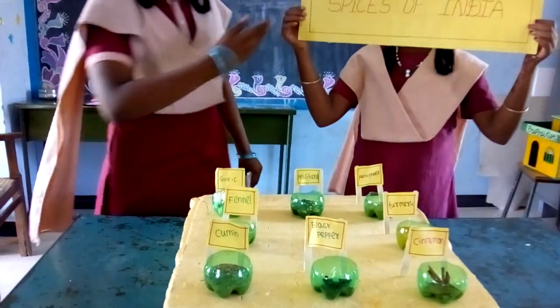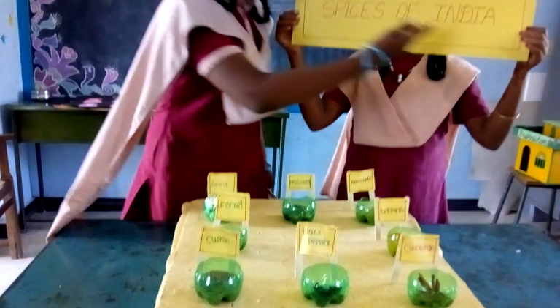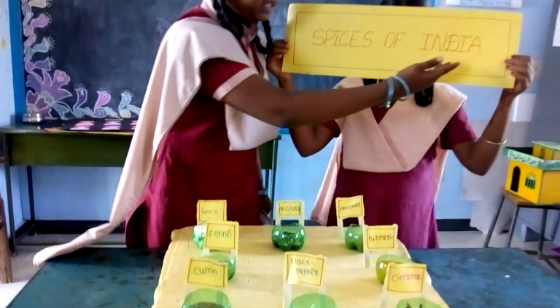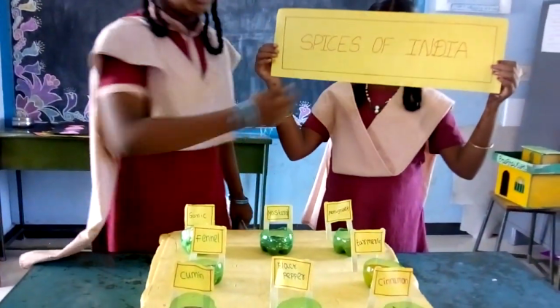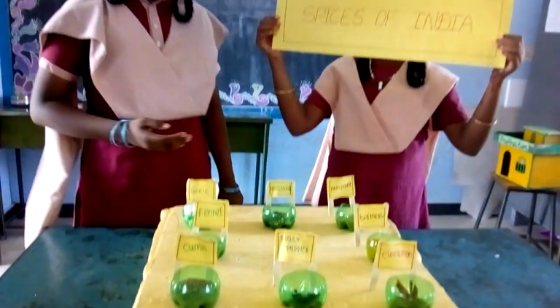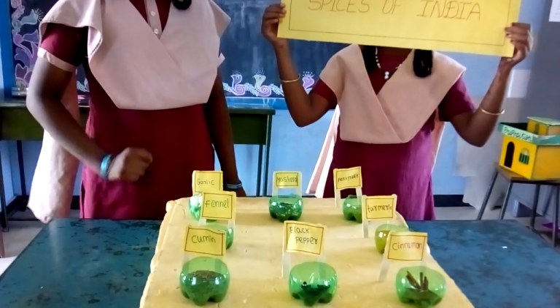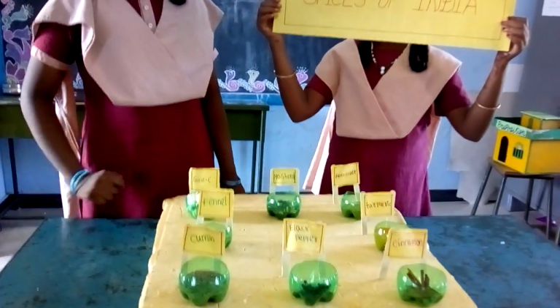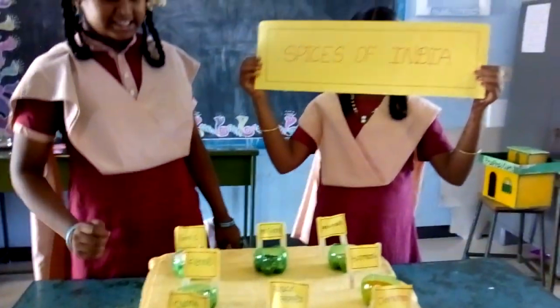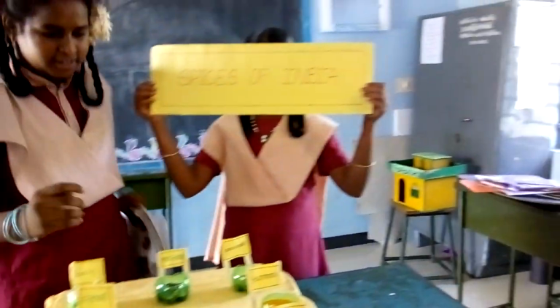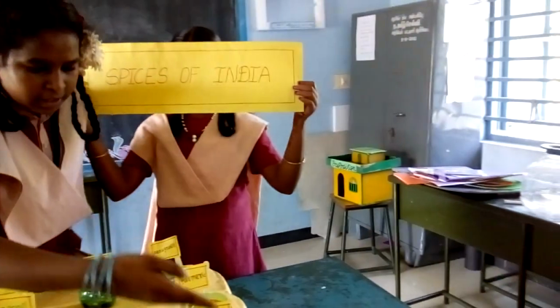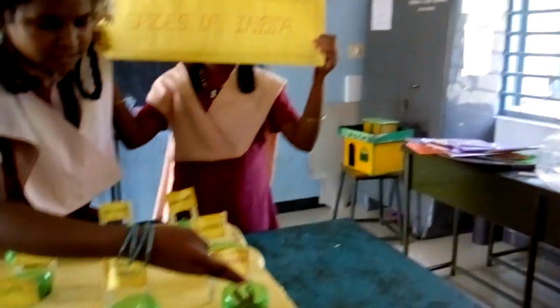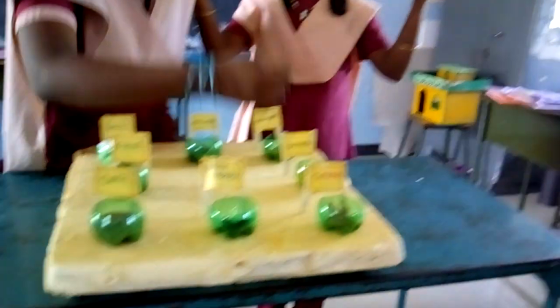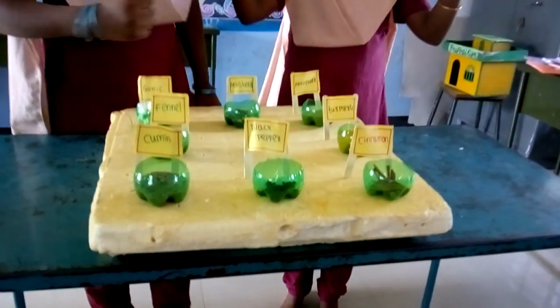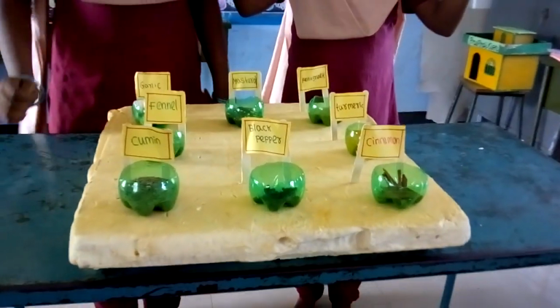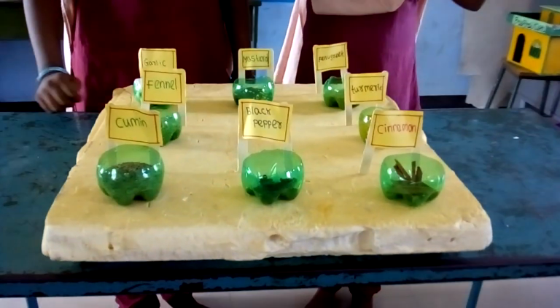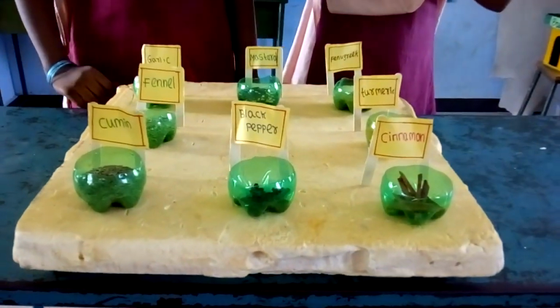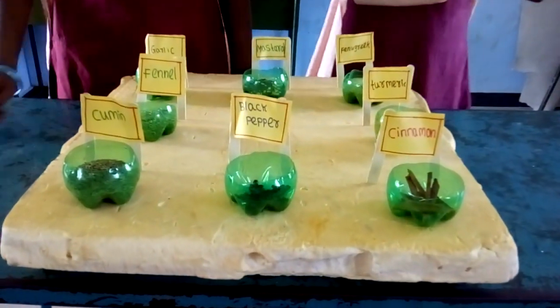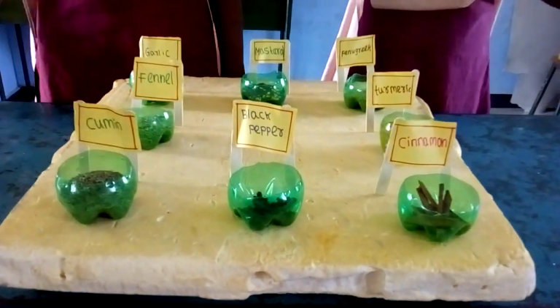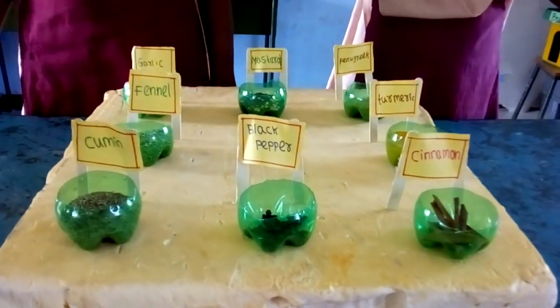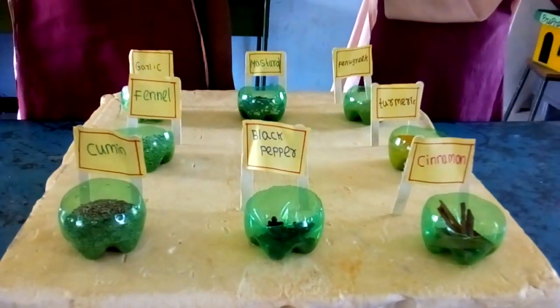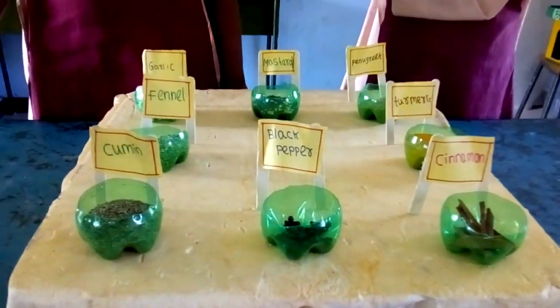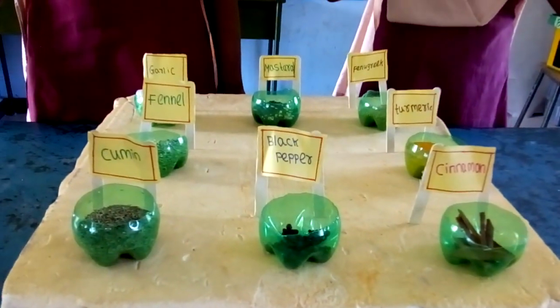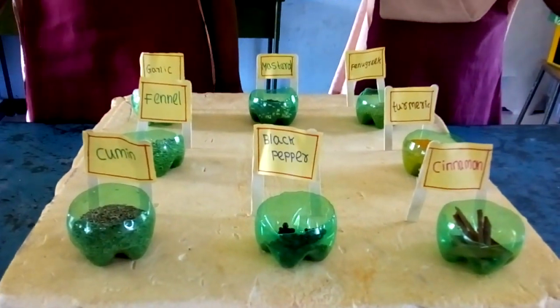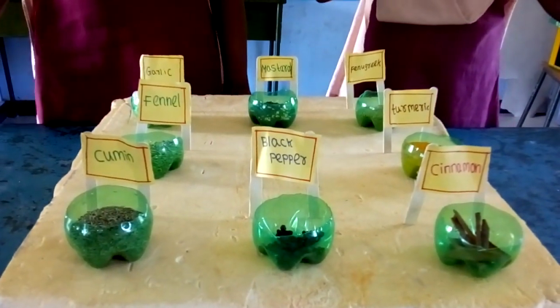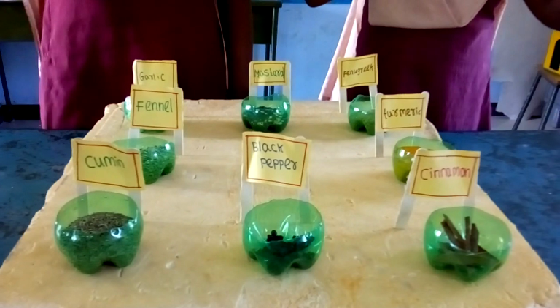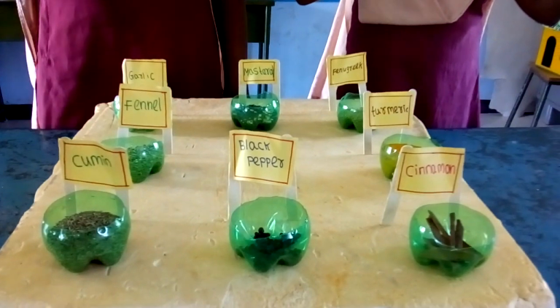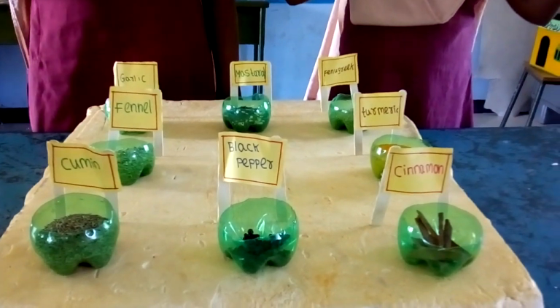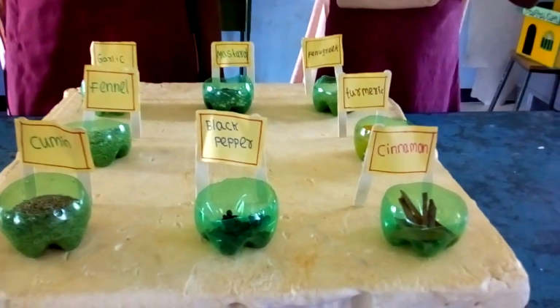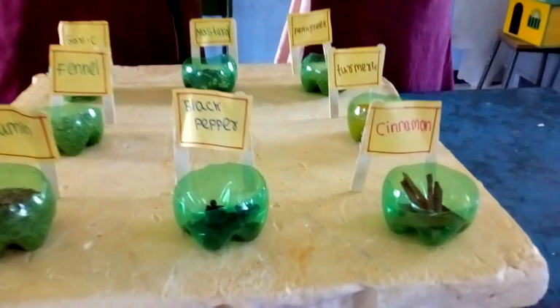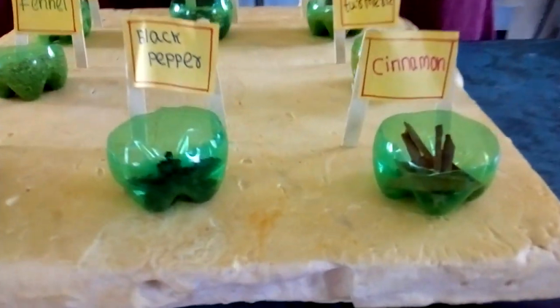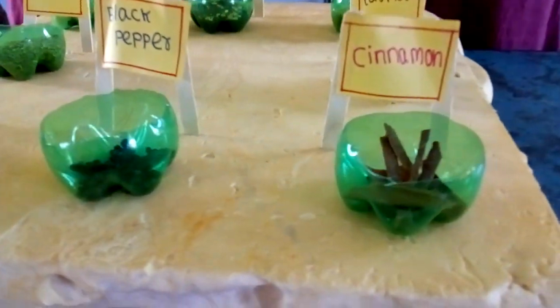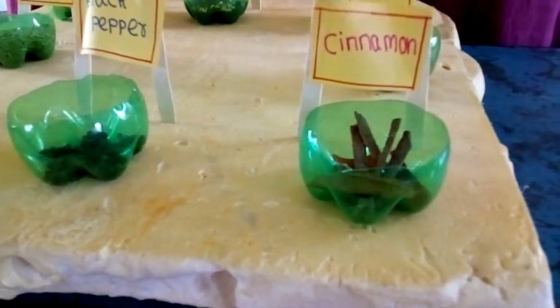Spices of India. It is a 6th lesson. This is called Cinnamon. We use it in our kitchen. It helps to control blood pressure and reduce cholesterol and blood sugar.